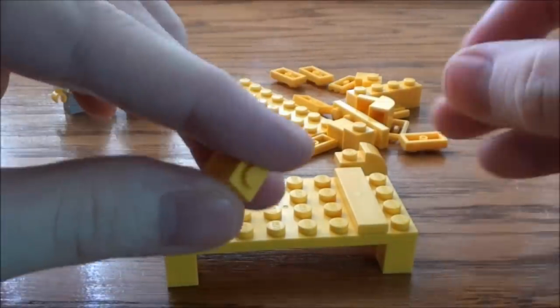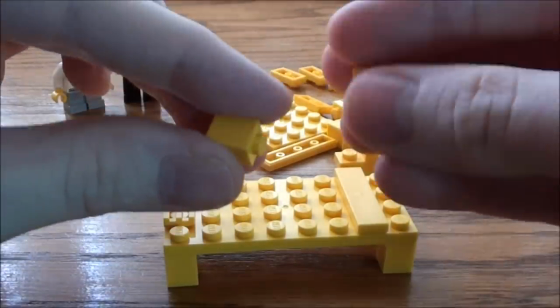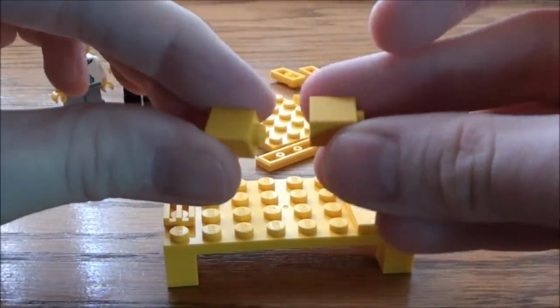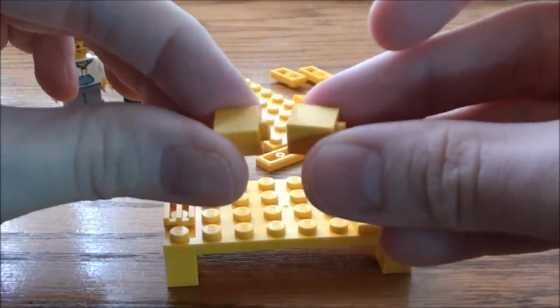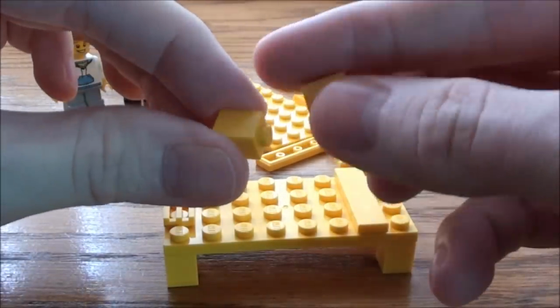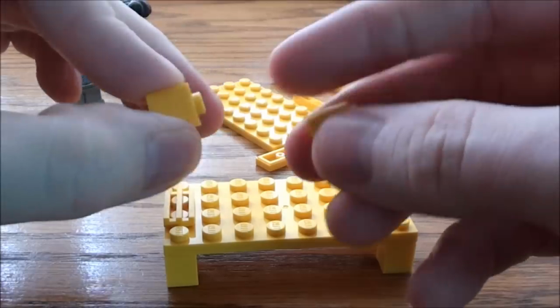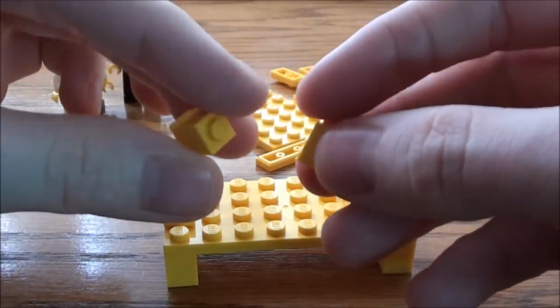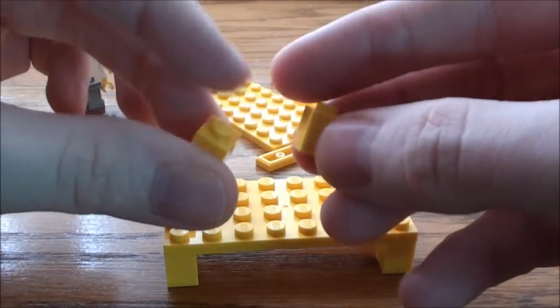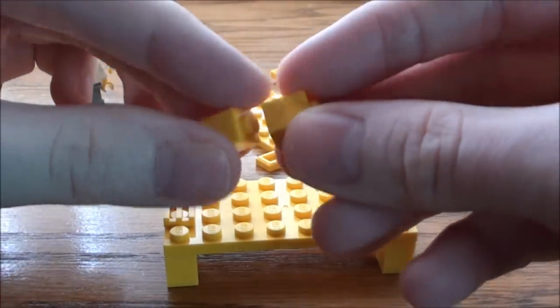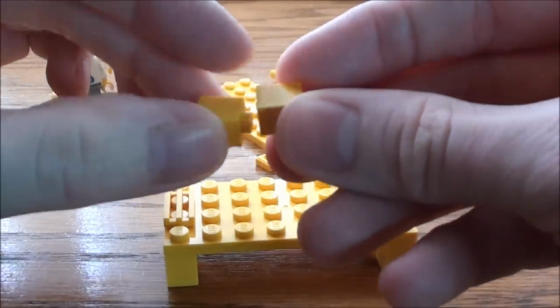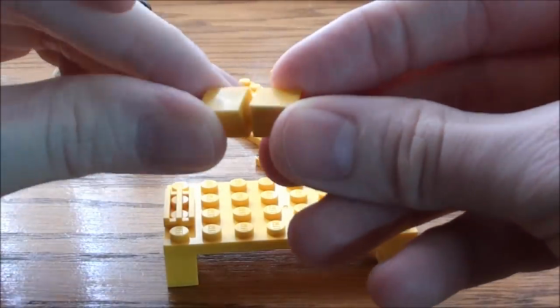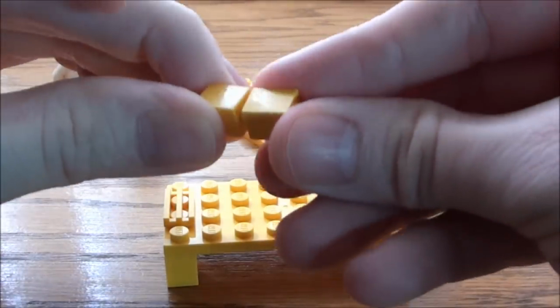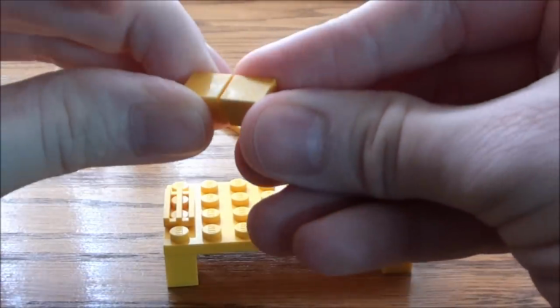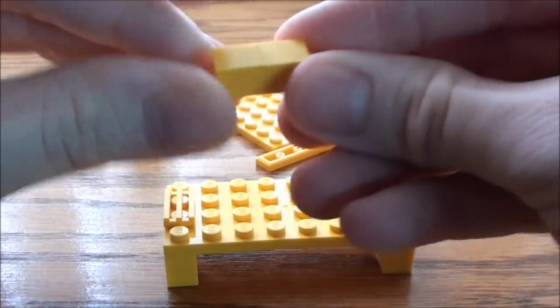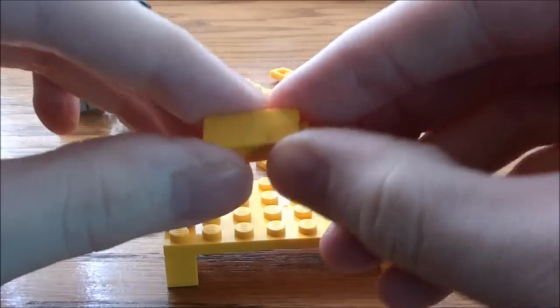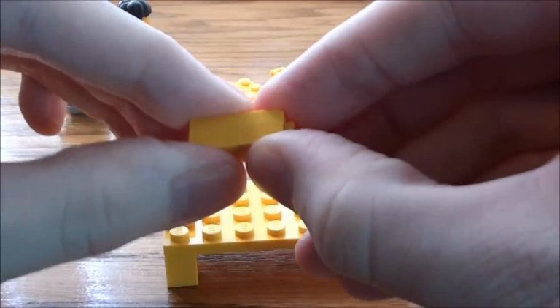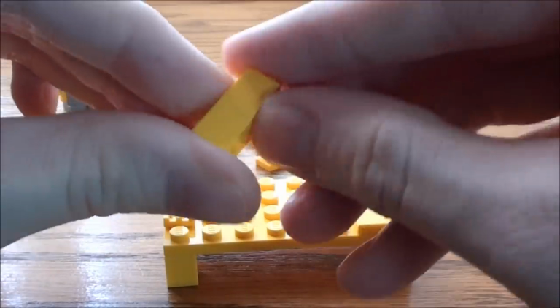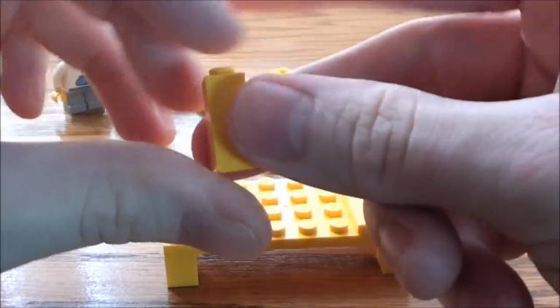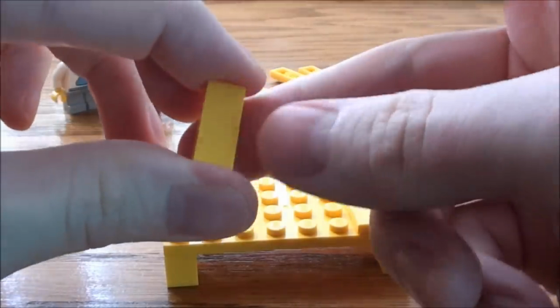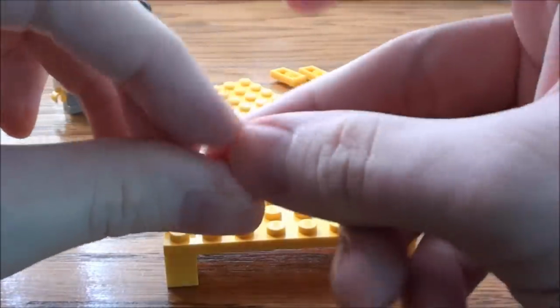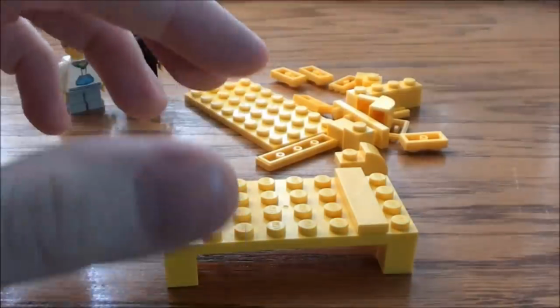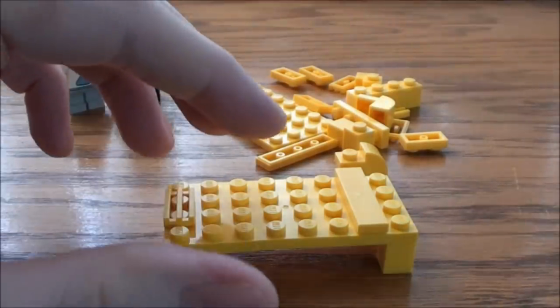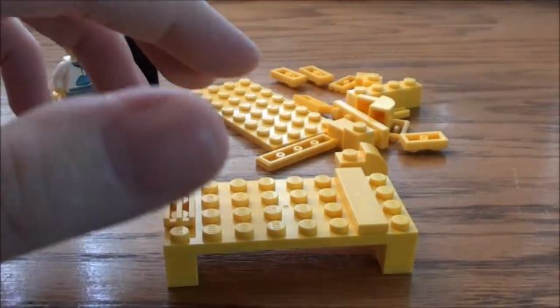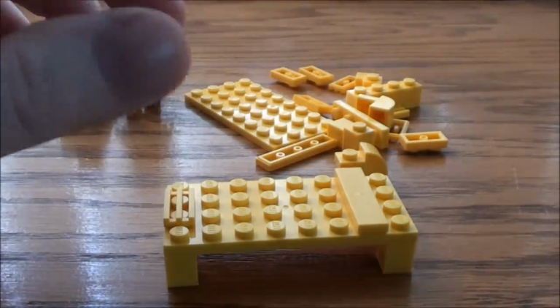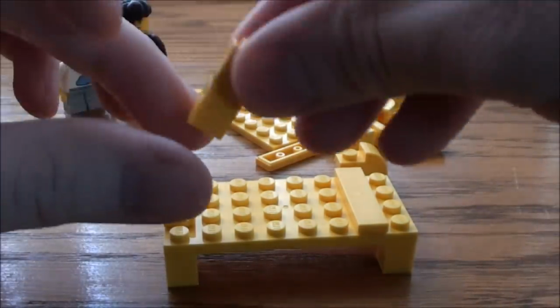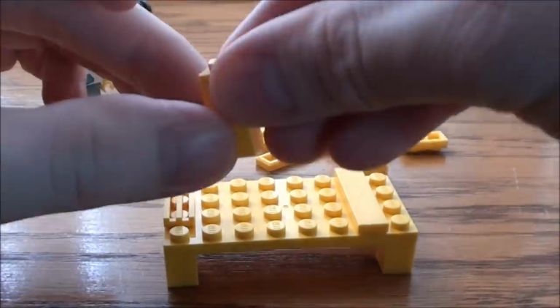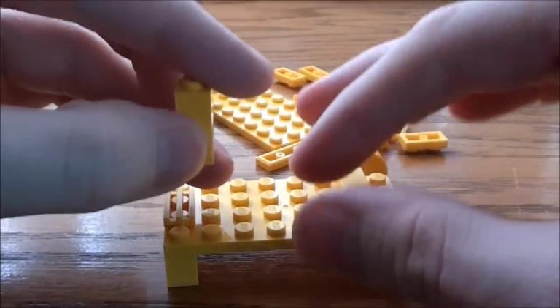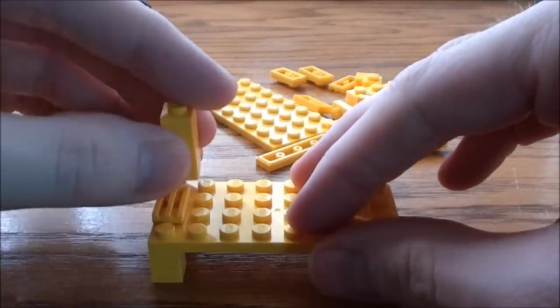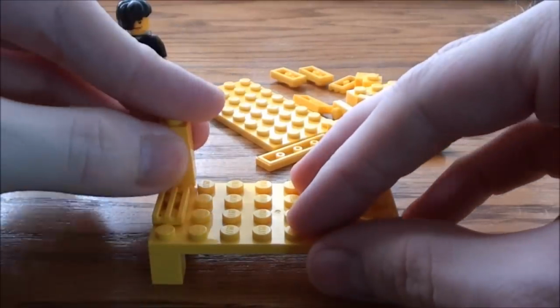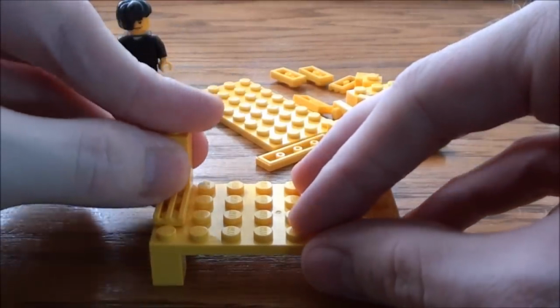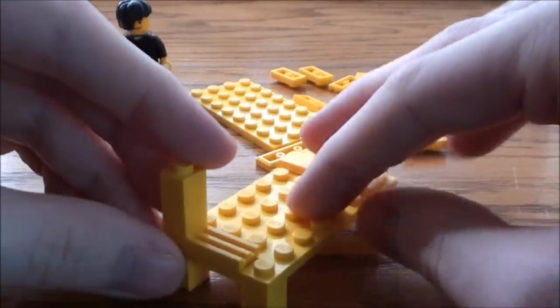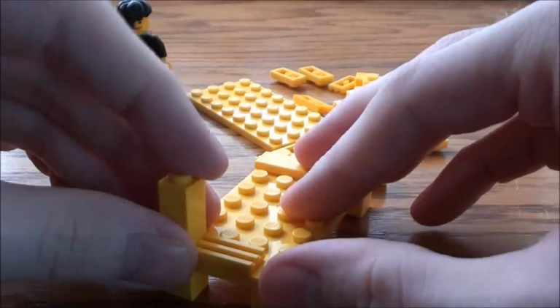And I'm going to take two of these 1 by 1s, put them on top of each other, and we're going to place these on the foot of our bed here.